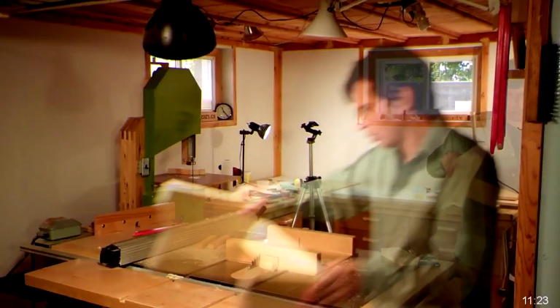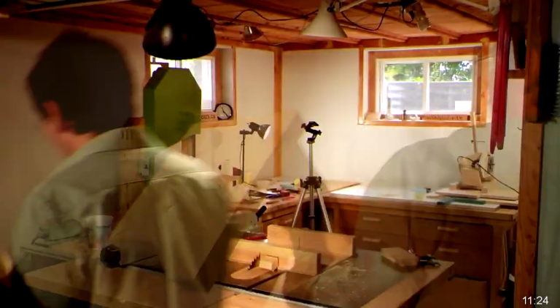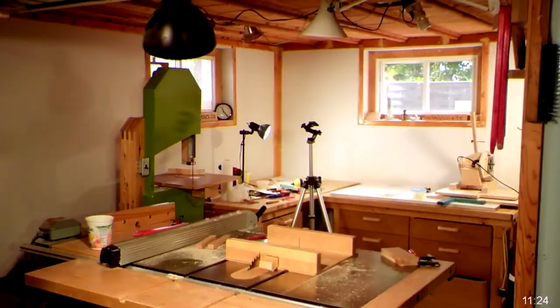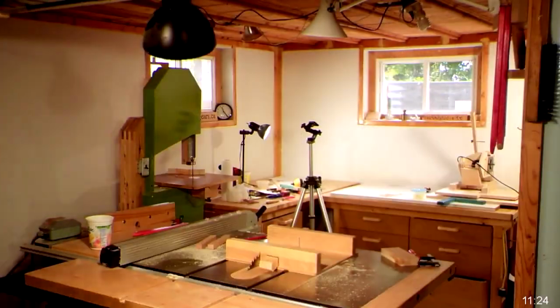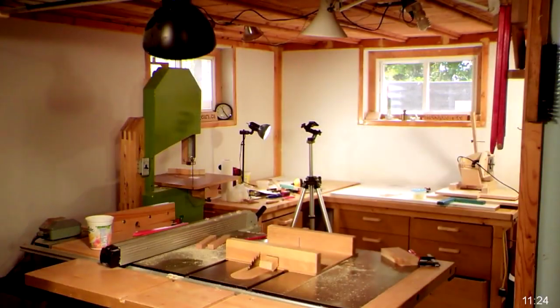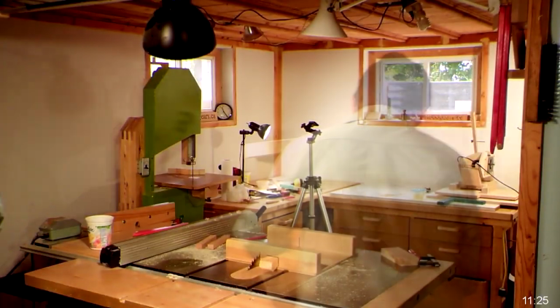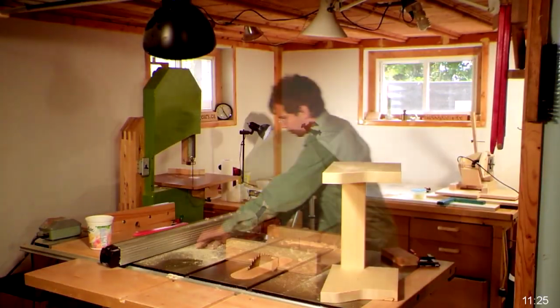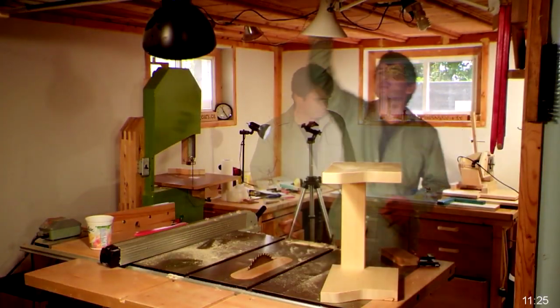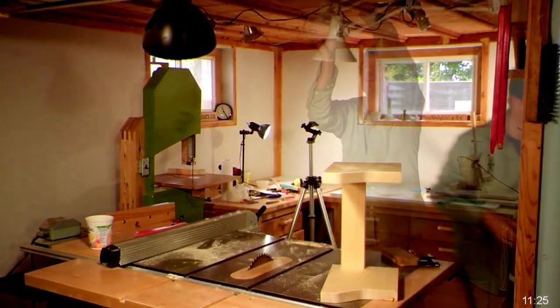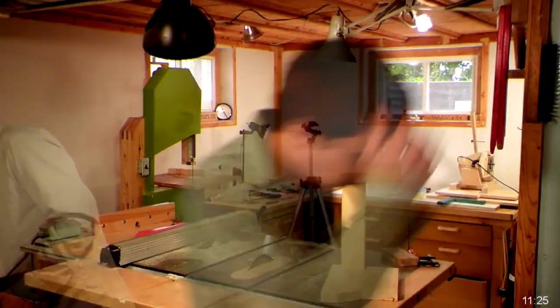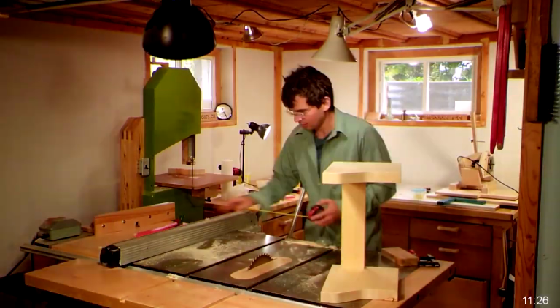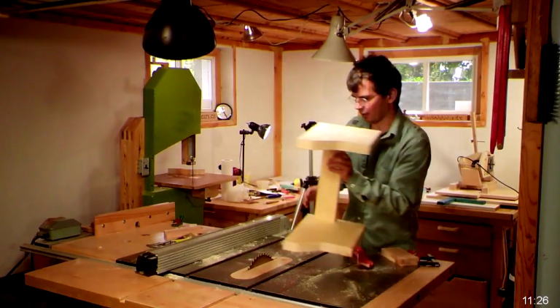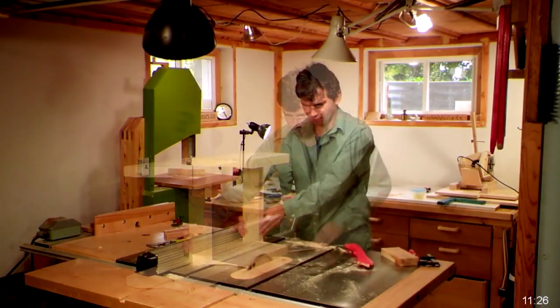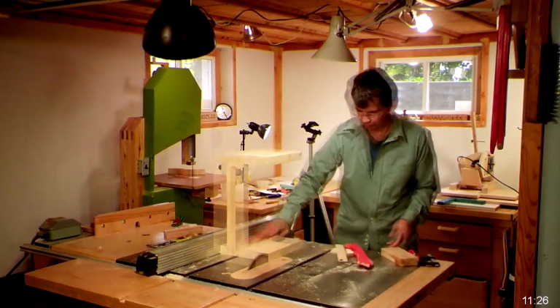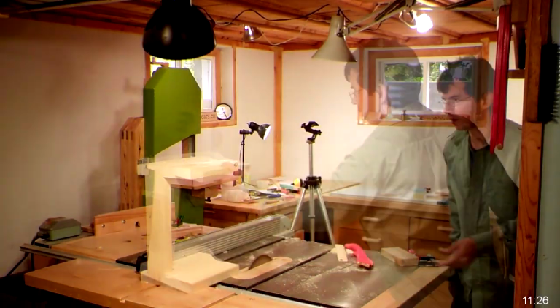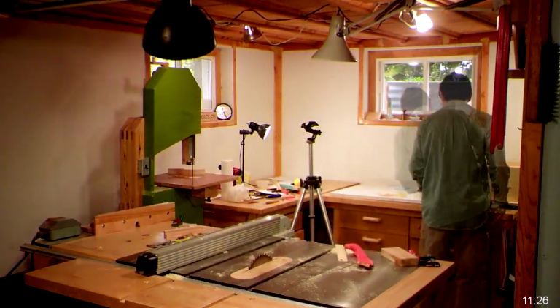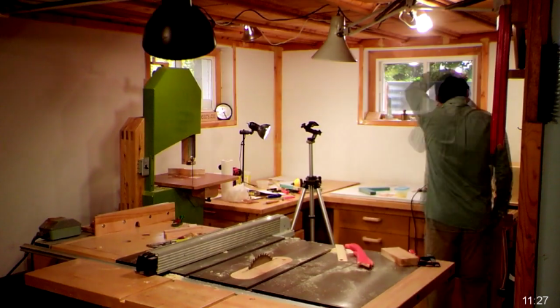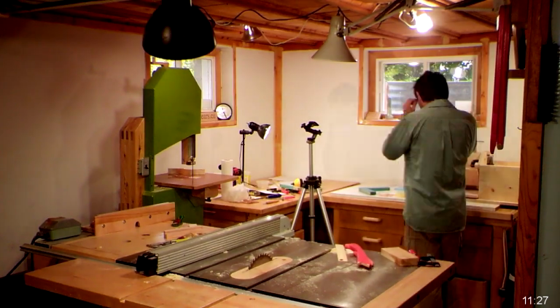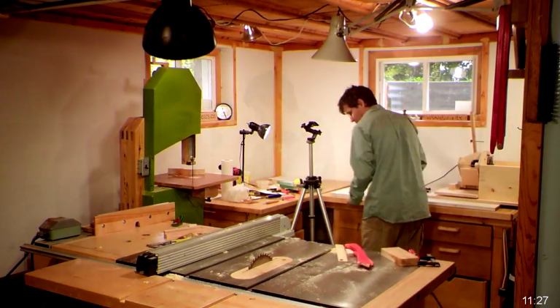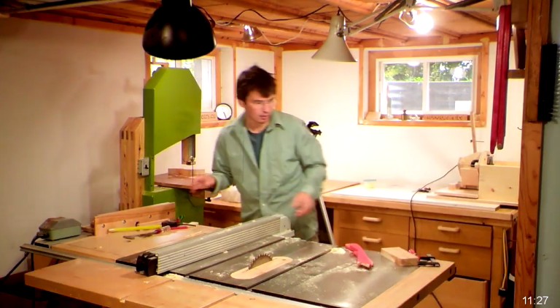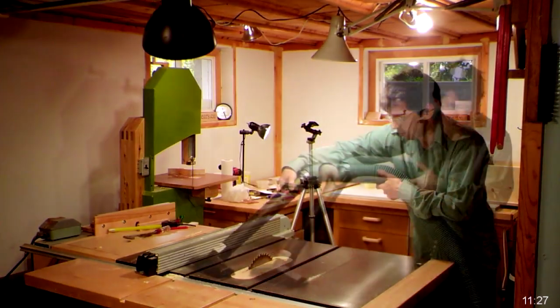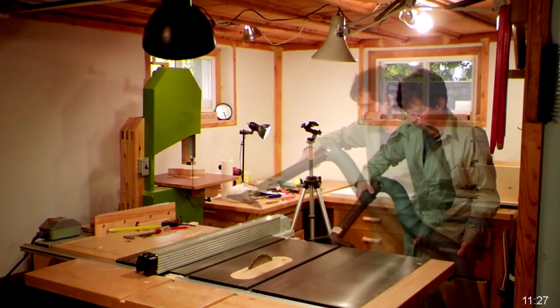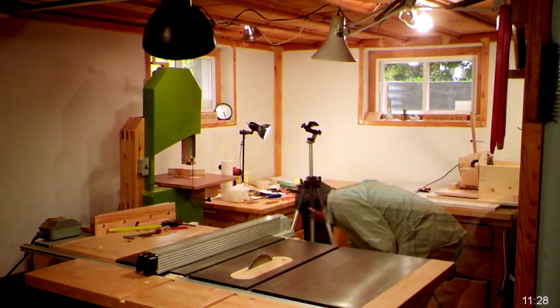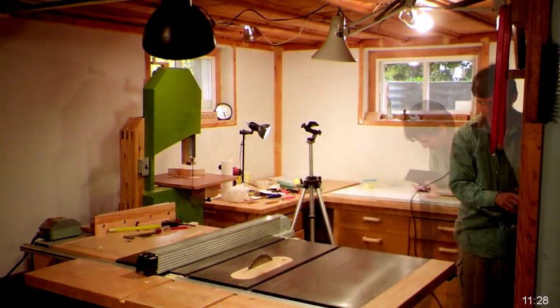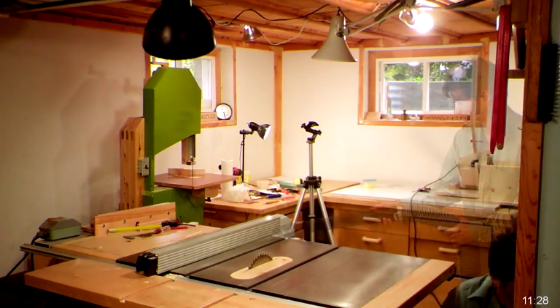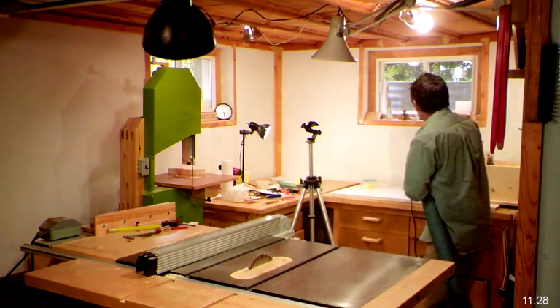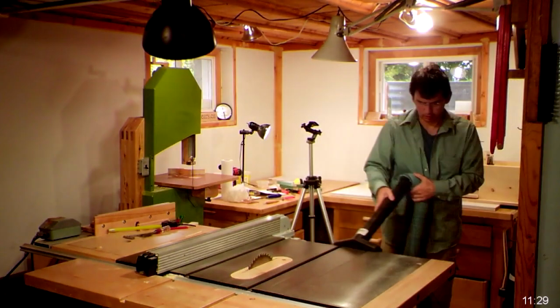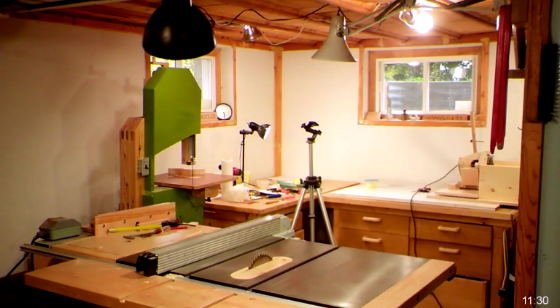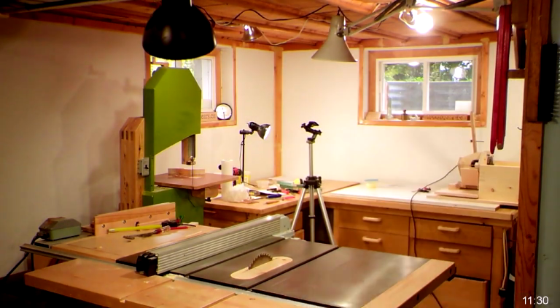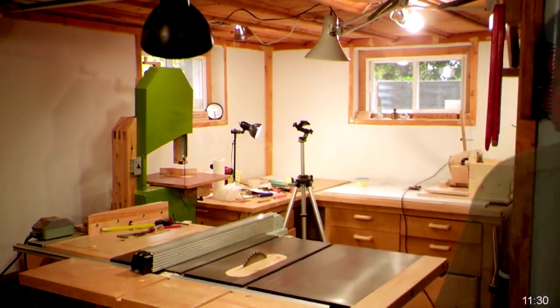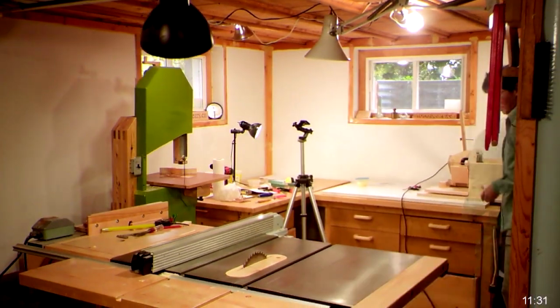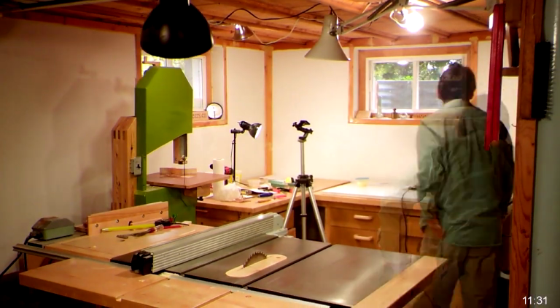This is a bit of a look behind the scenes. I was working on my Pantorouter XL and had a time-lapse camera going. I'll try to narrate and explain what I happen to be doing.